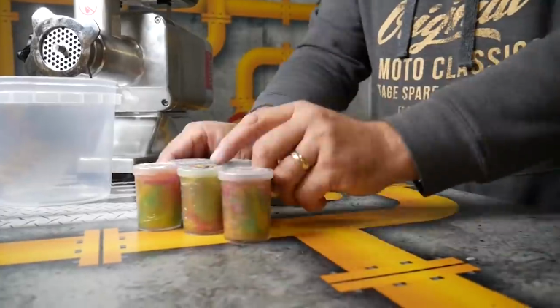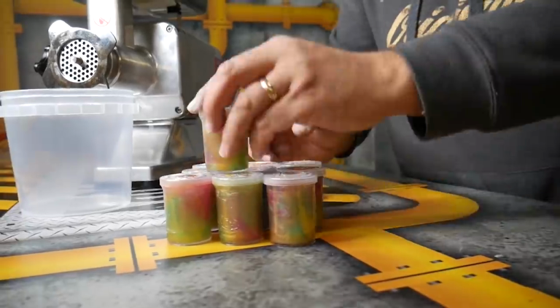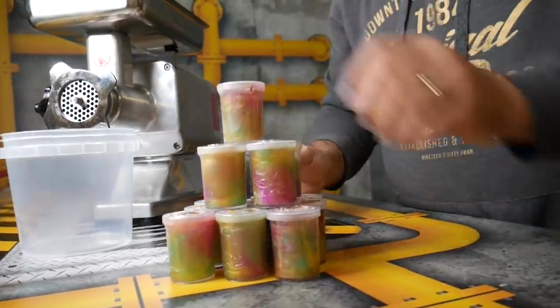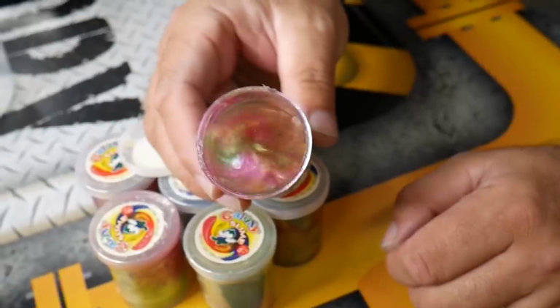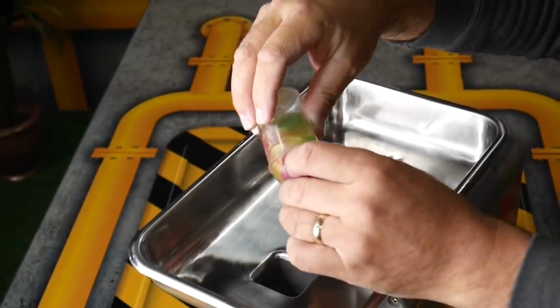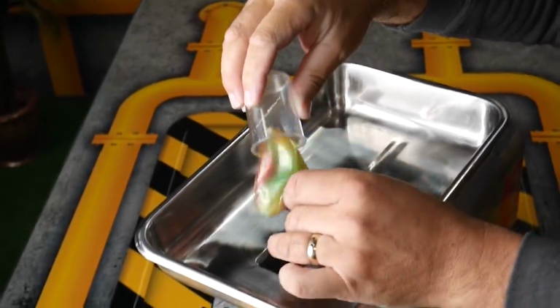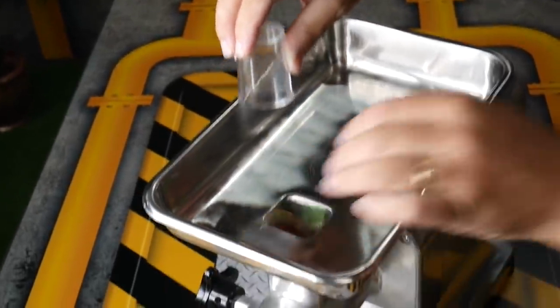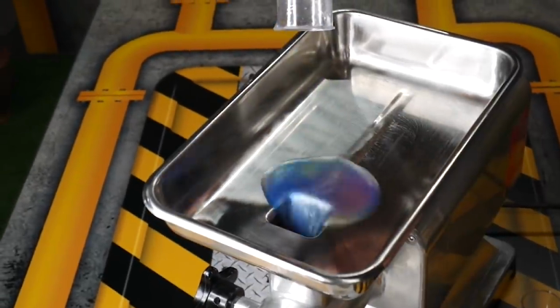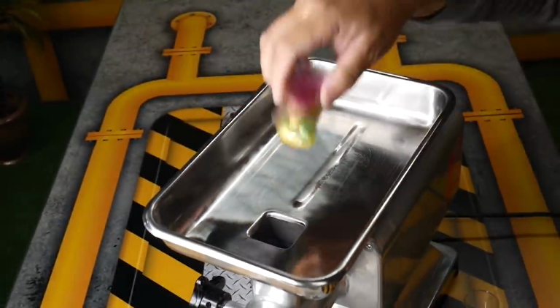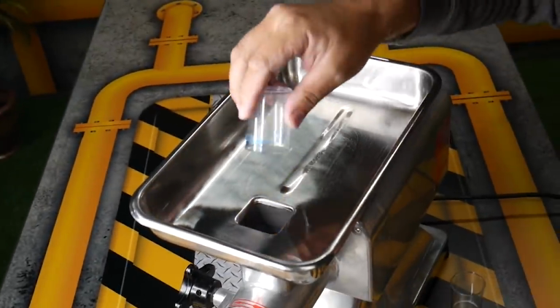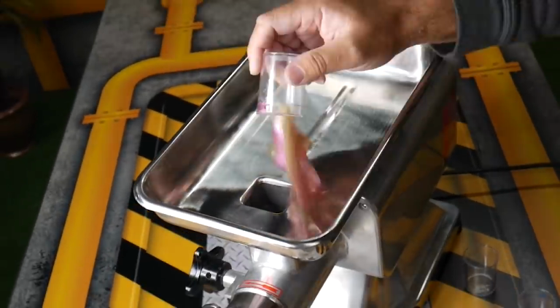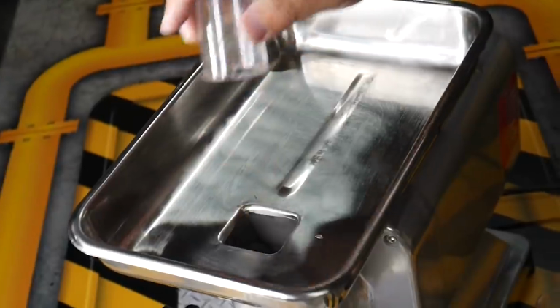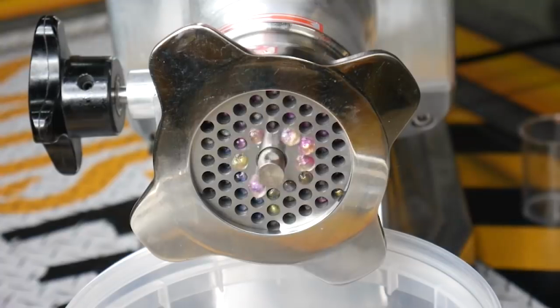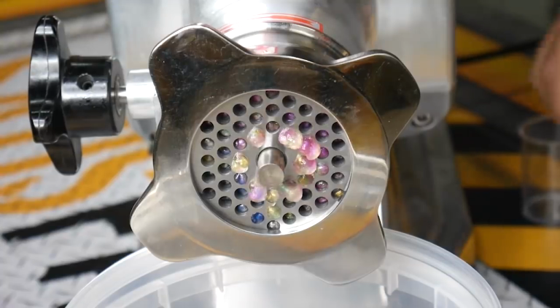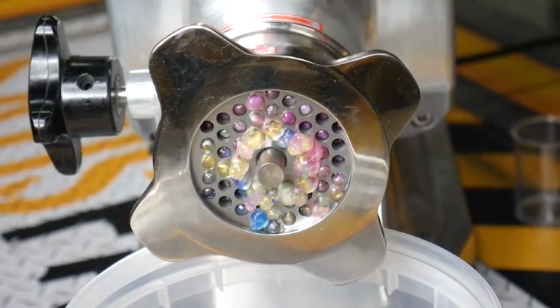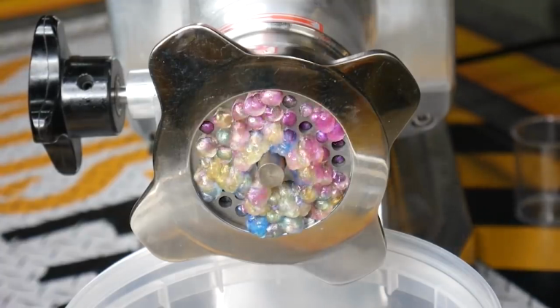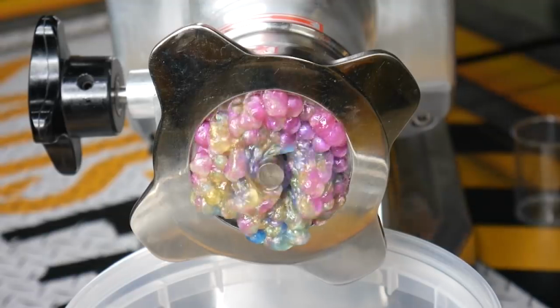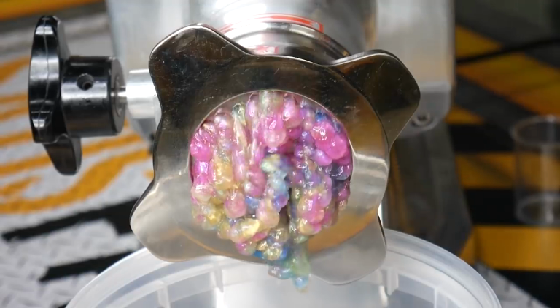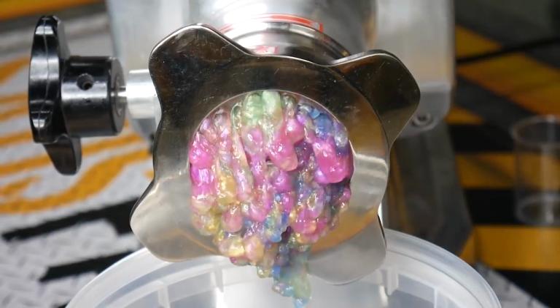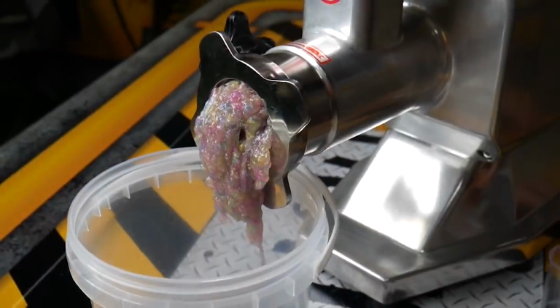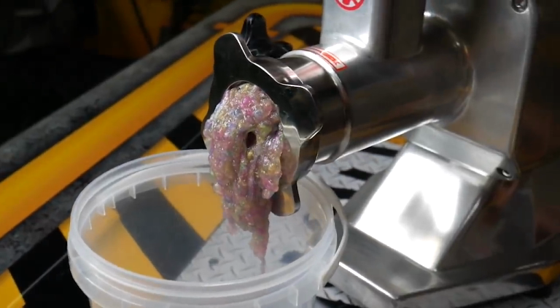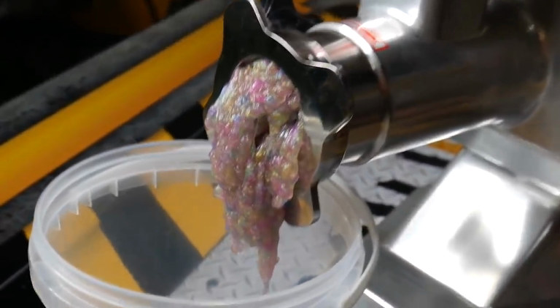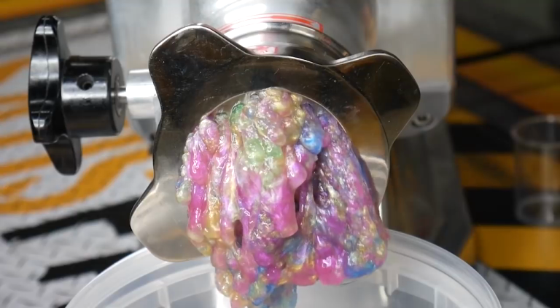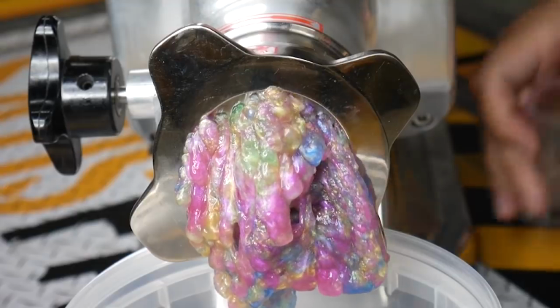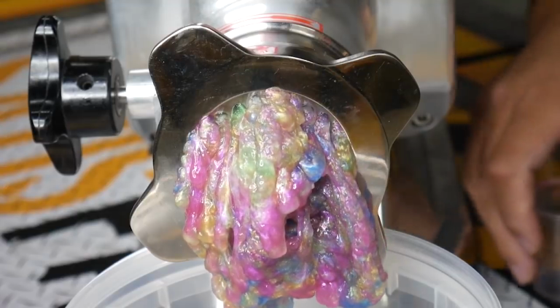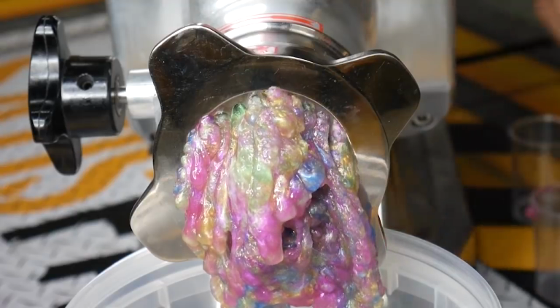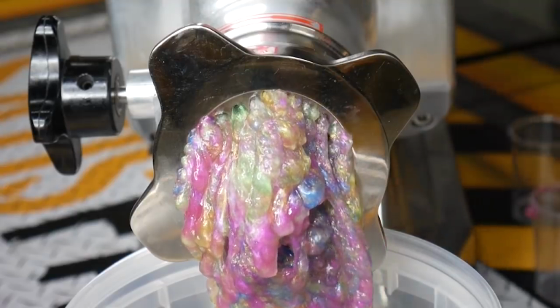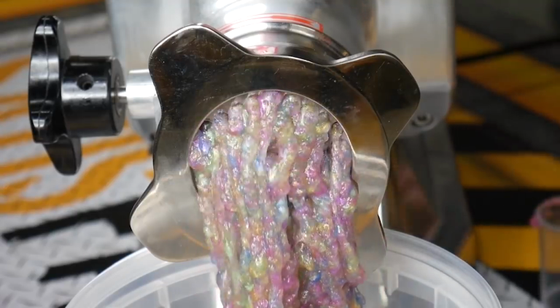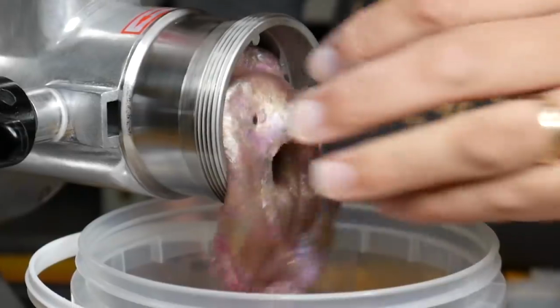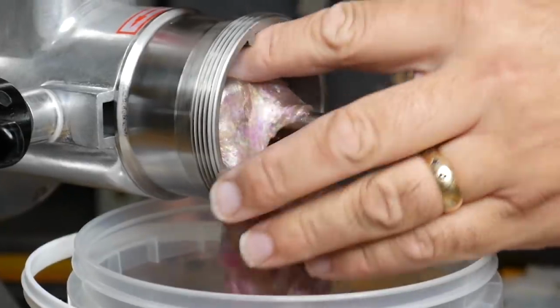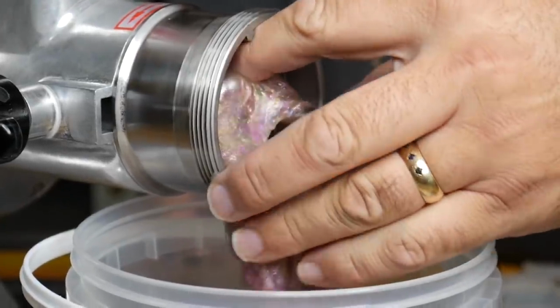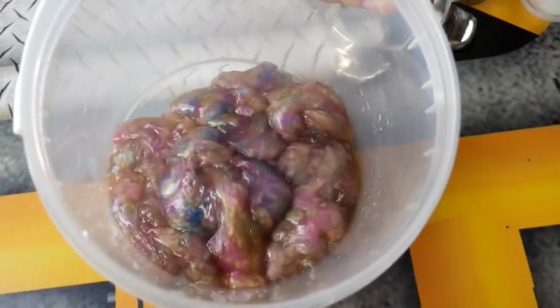This is what happens when you put tons of slime into a meat mixer — it comes out like this. And that's the leftovers.